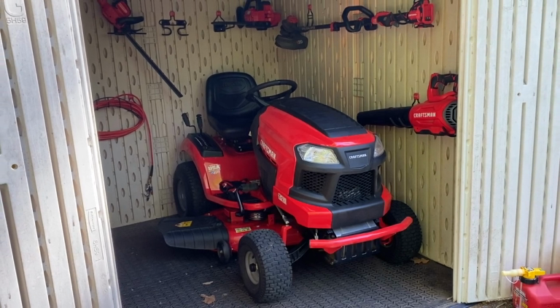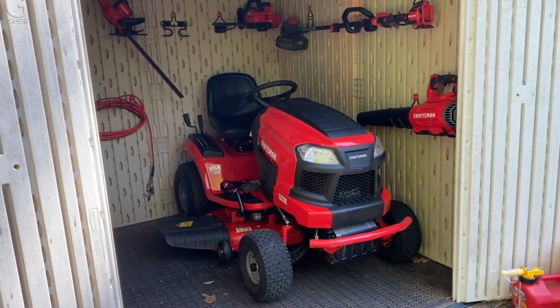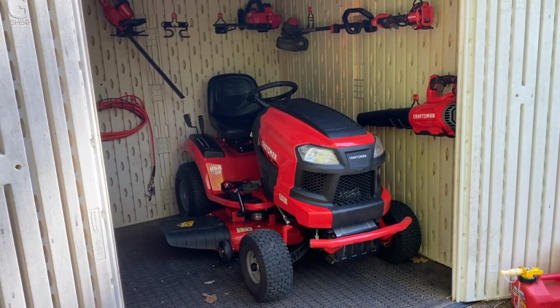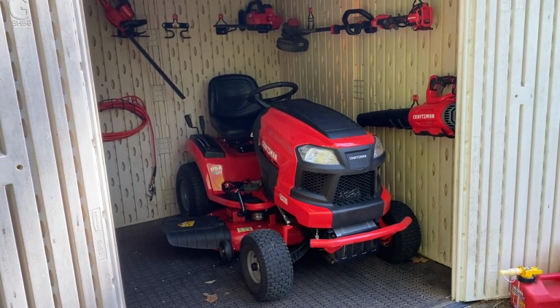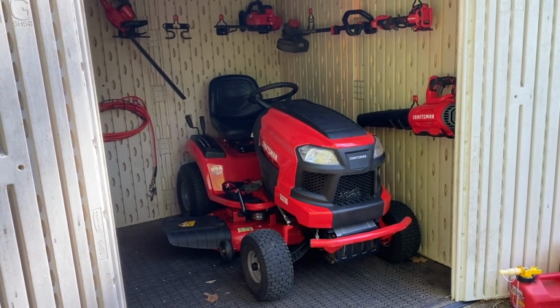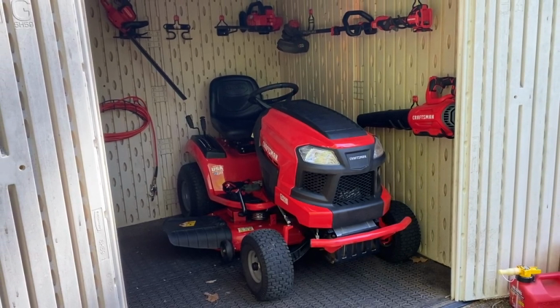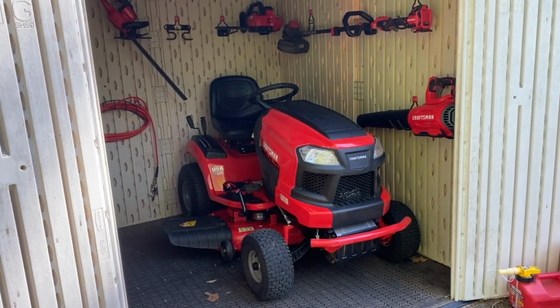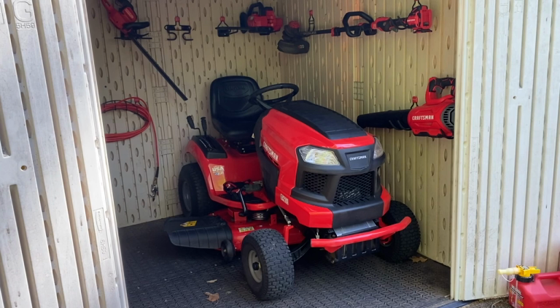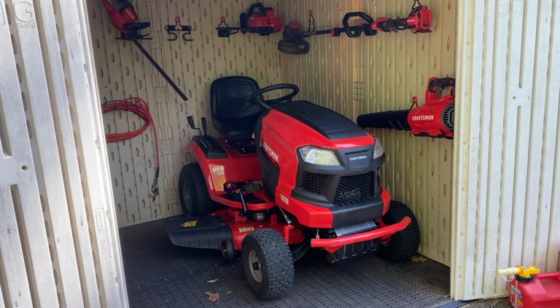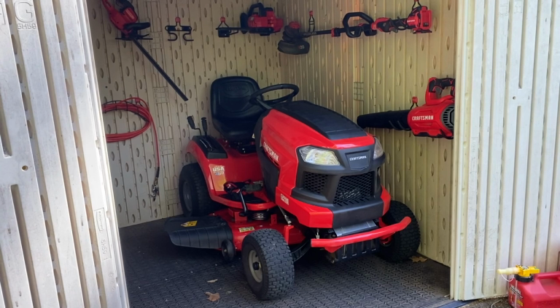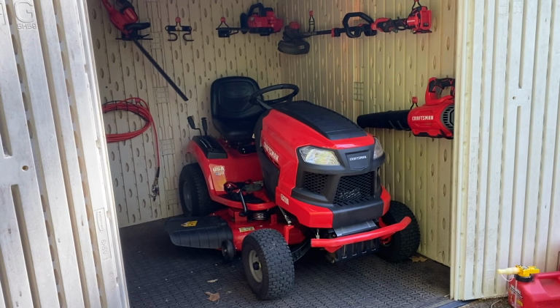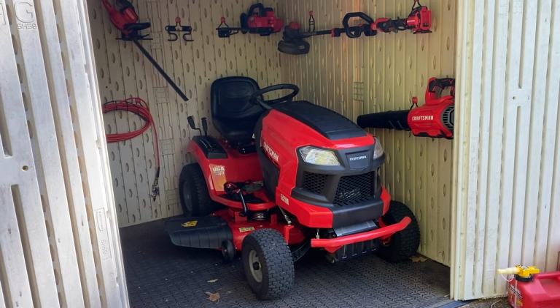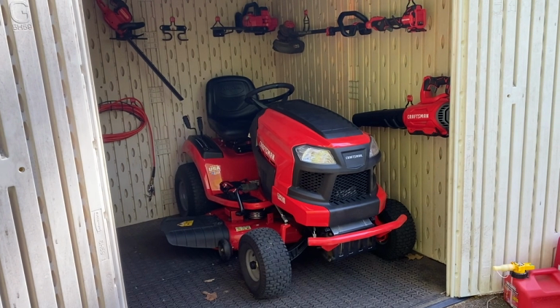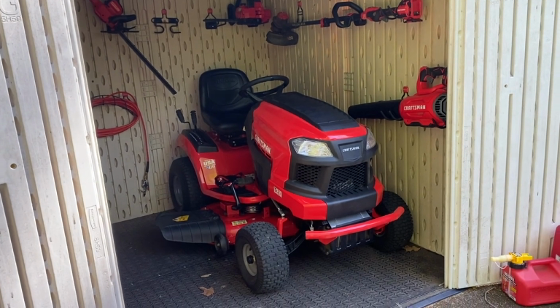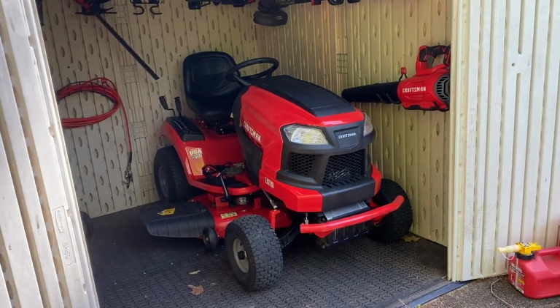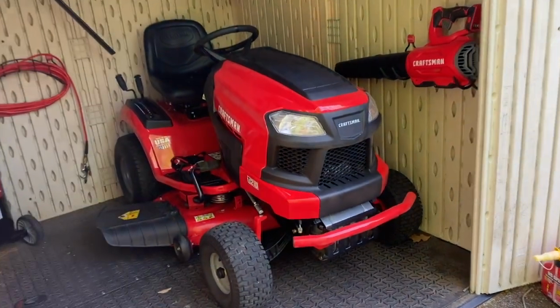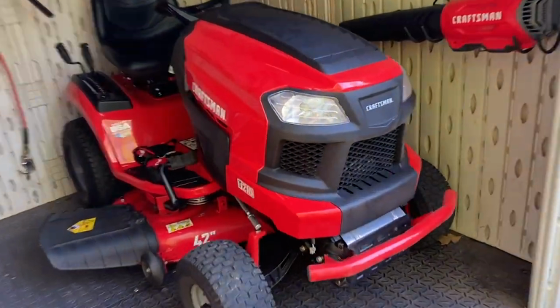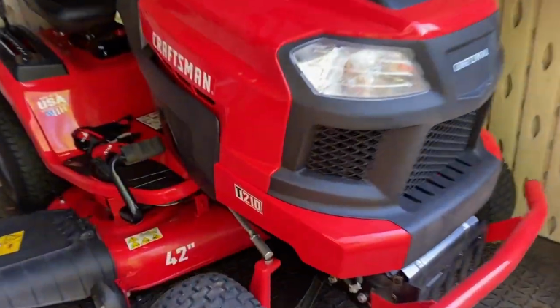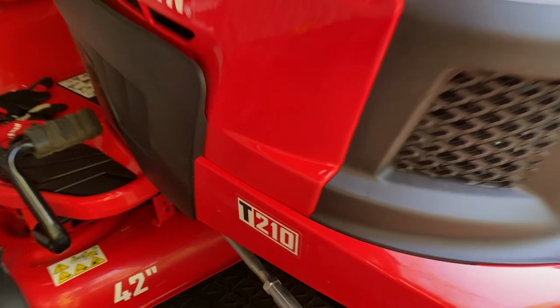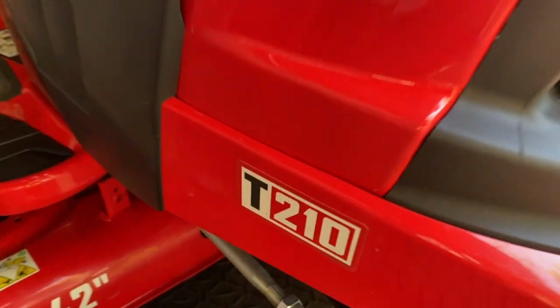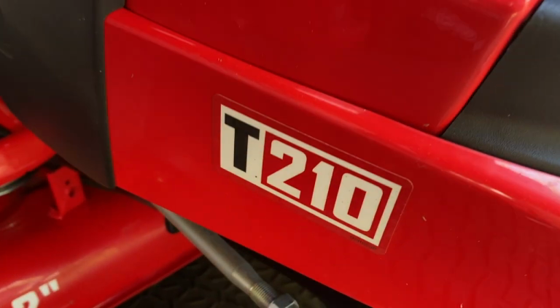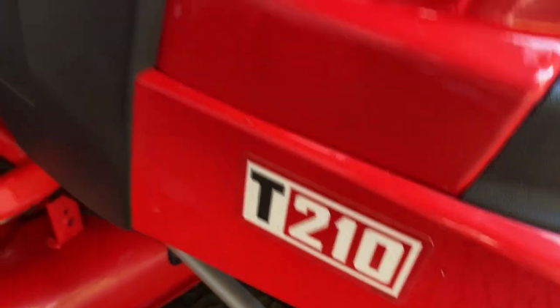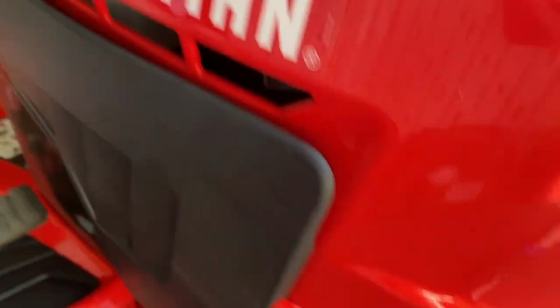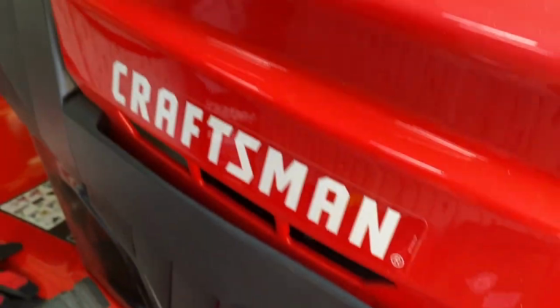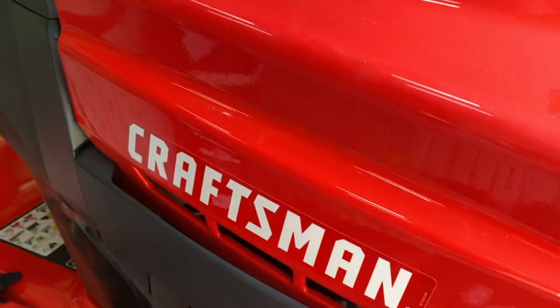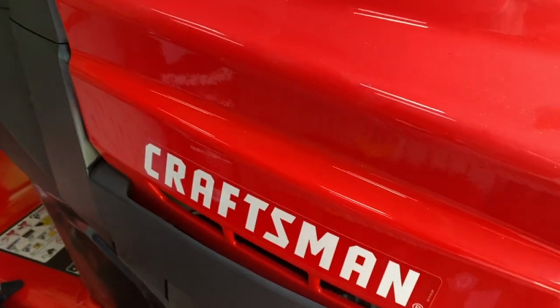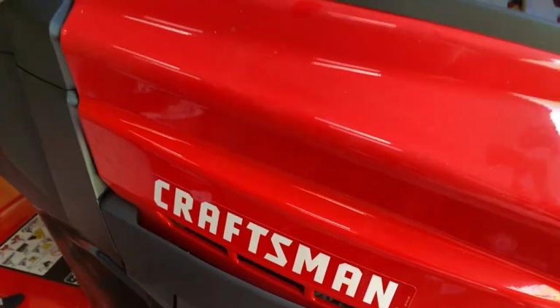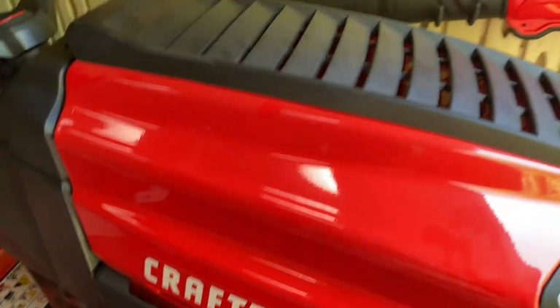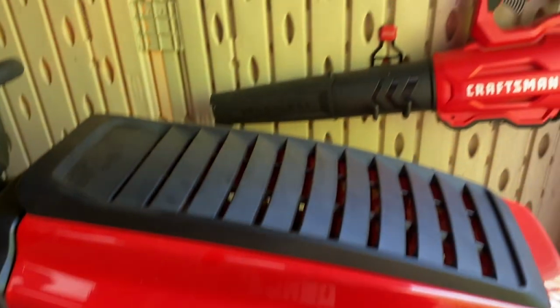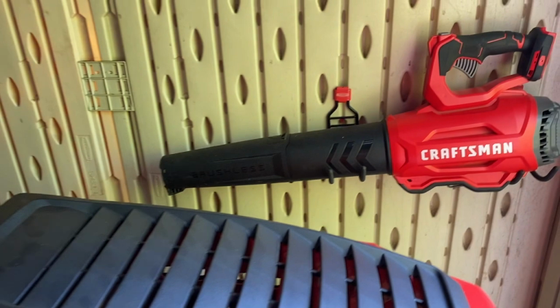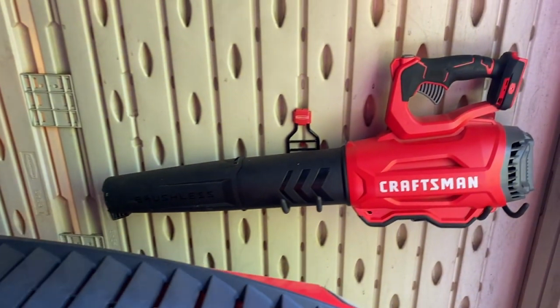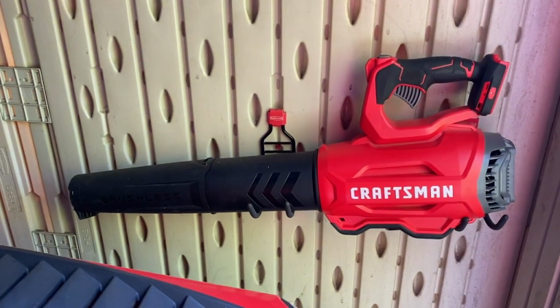Everything that I use for lawn care goes inside a Rubbermaid Big Mac storage building. I purchased this years ago to store Vespa scooters in. Now it's the safe place for my T210, and lined along the wall you can see my other Craftsman lawn and garden tools.